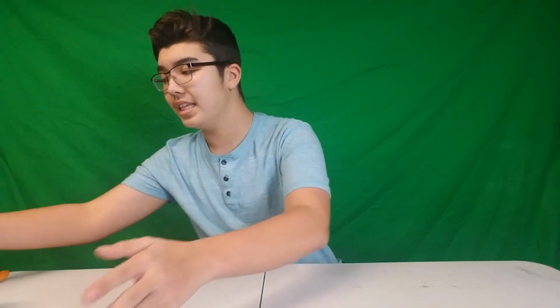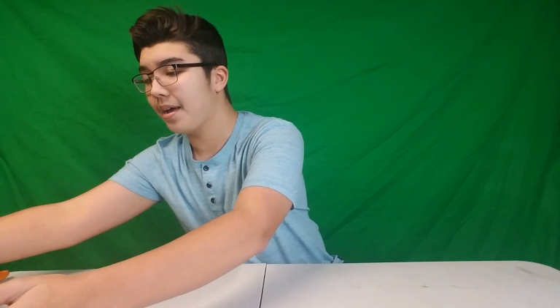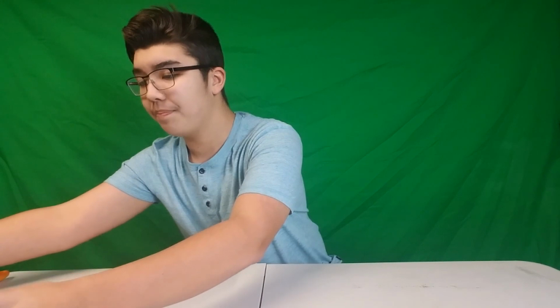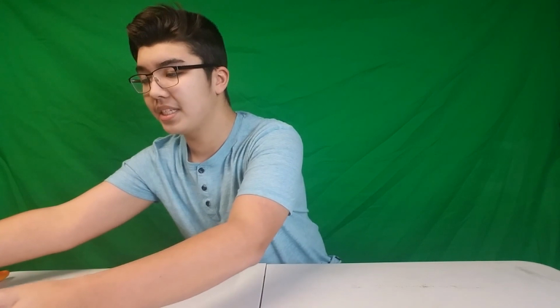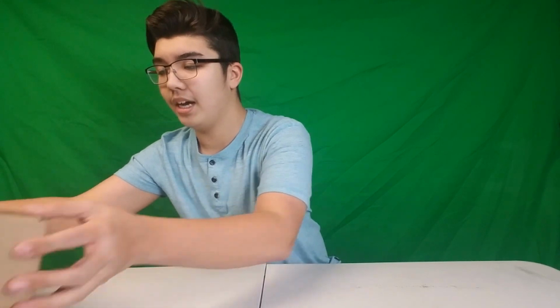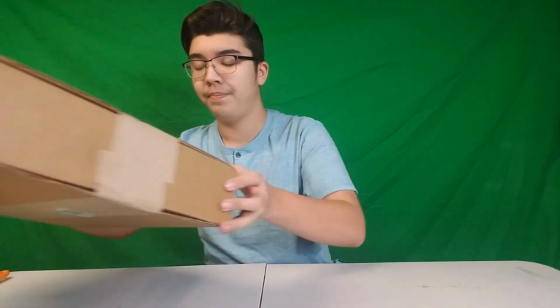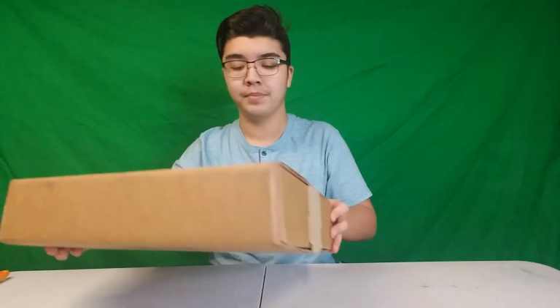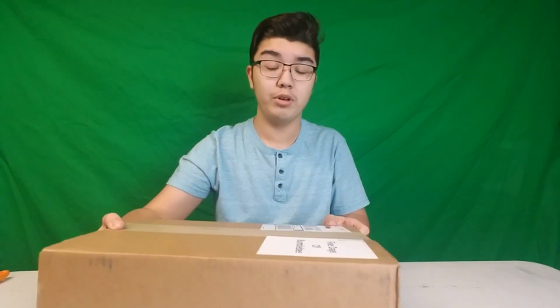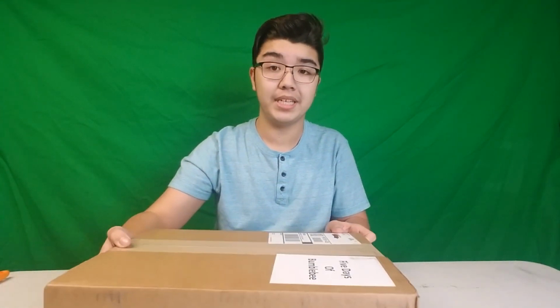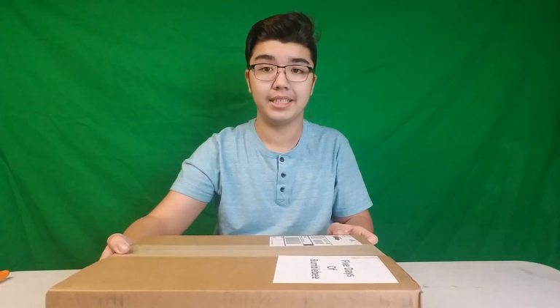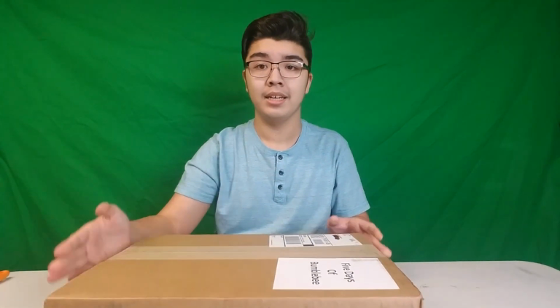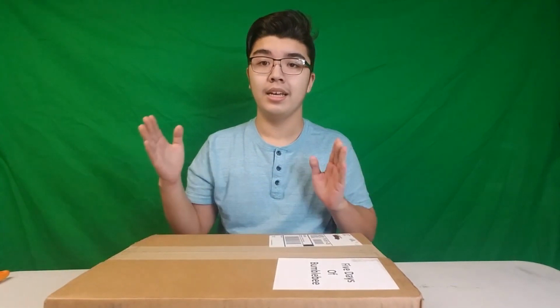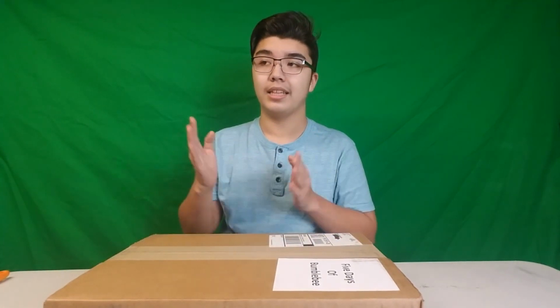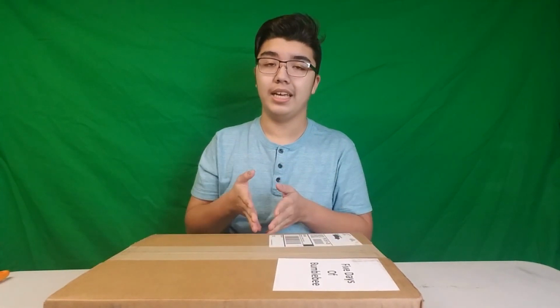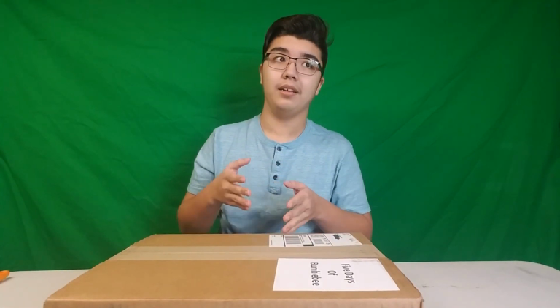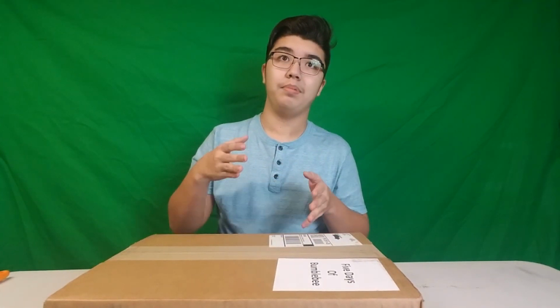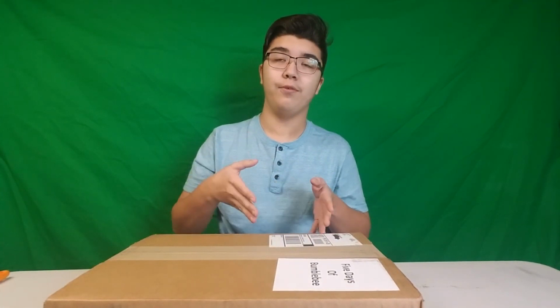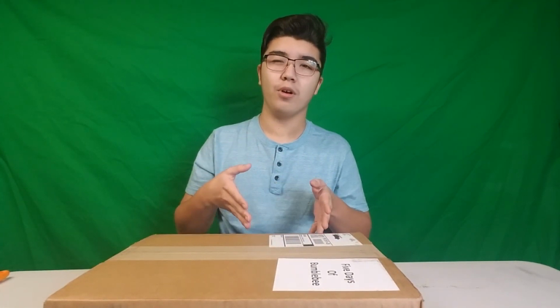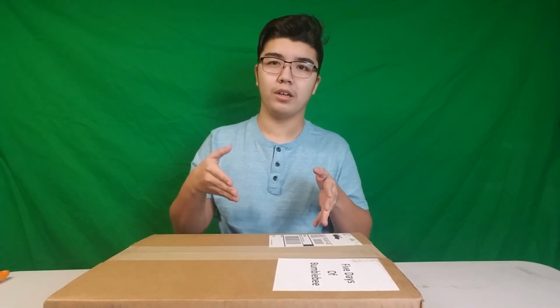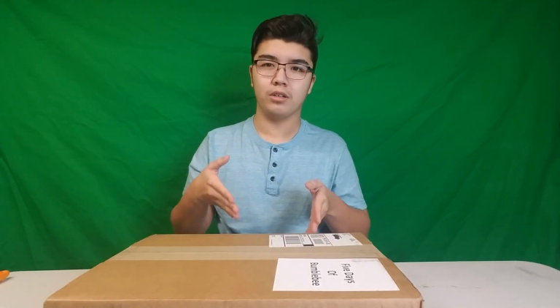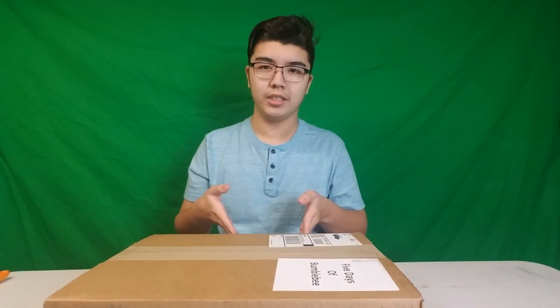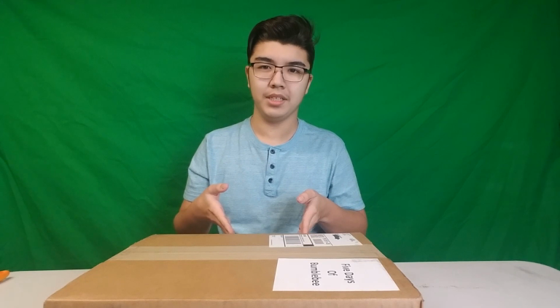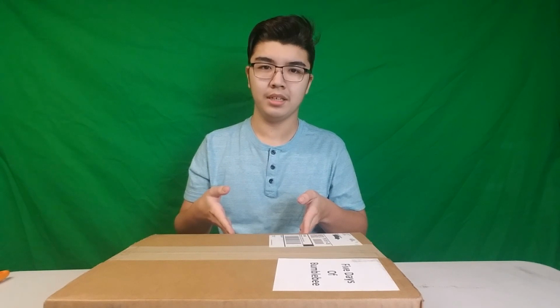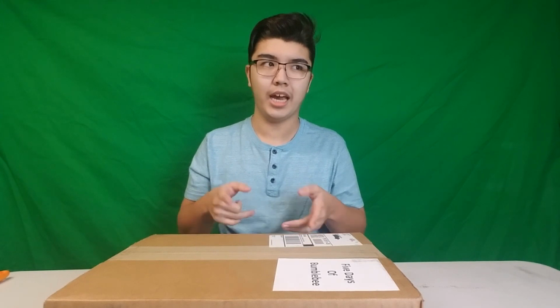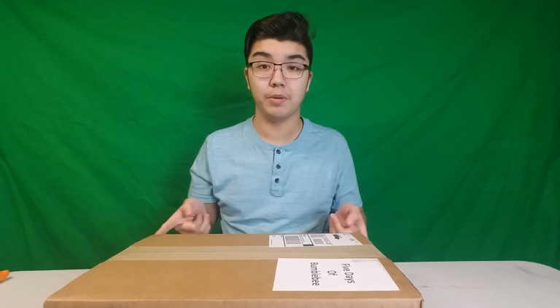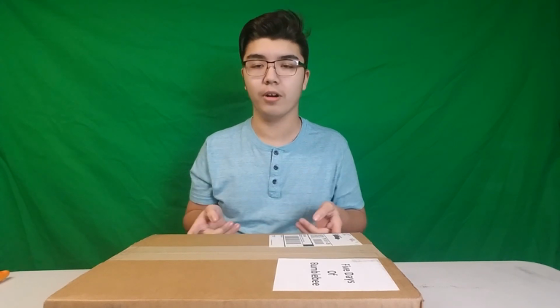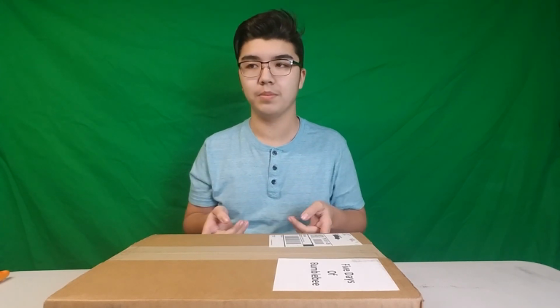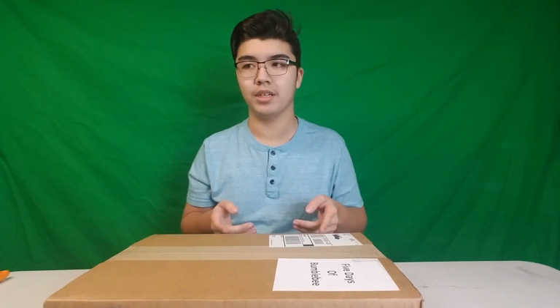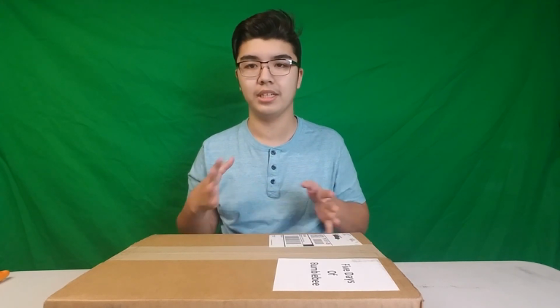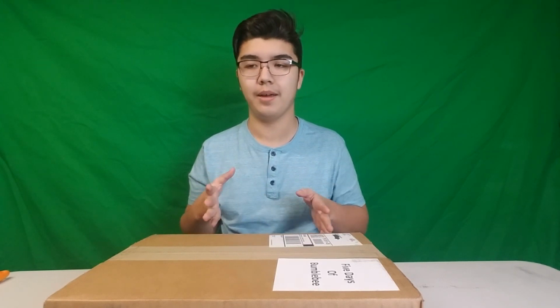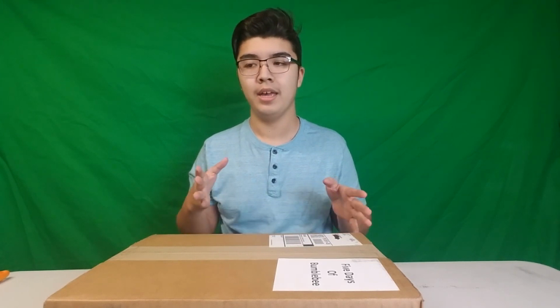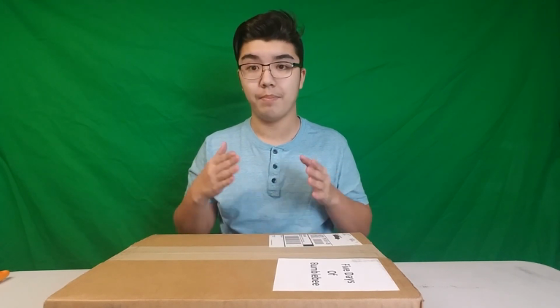But anyways guys, this is Bumblebee's Beginning Episode 4. I know it's been a while since I've done an episode of this, but this is something really exciting.